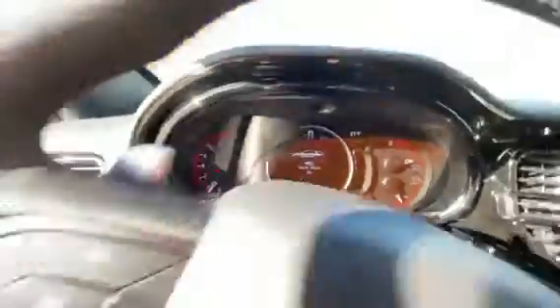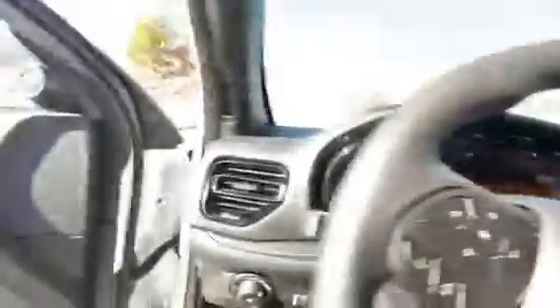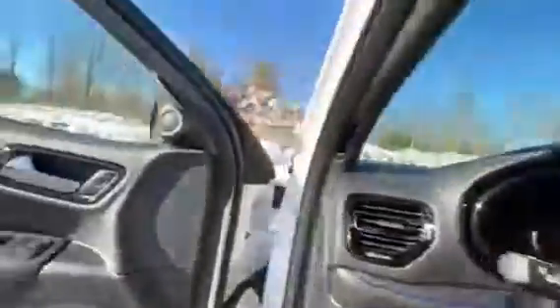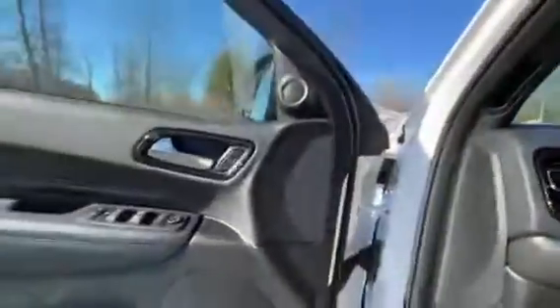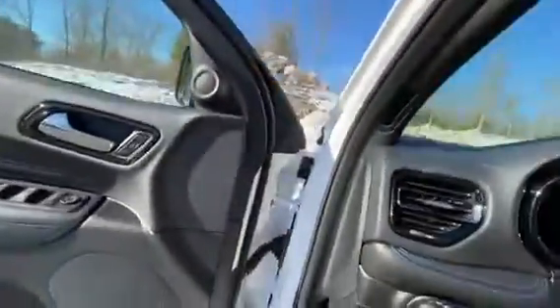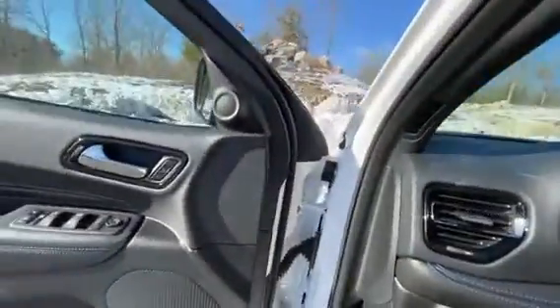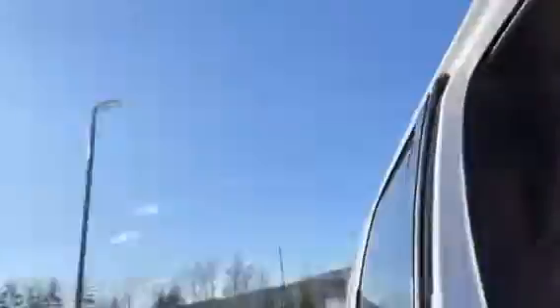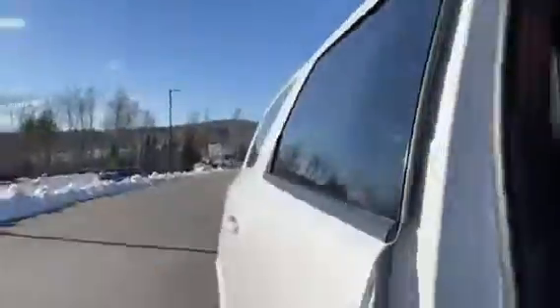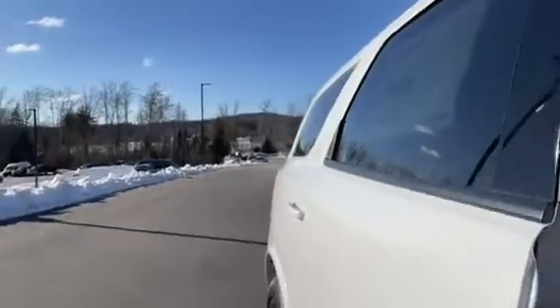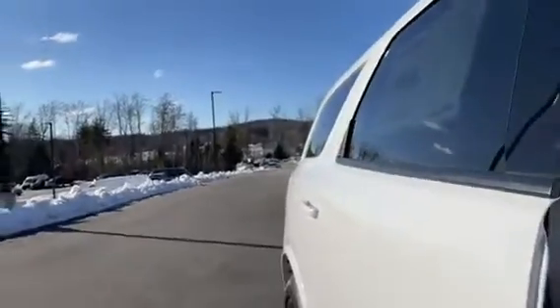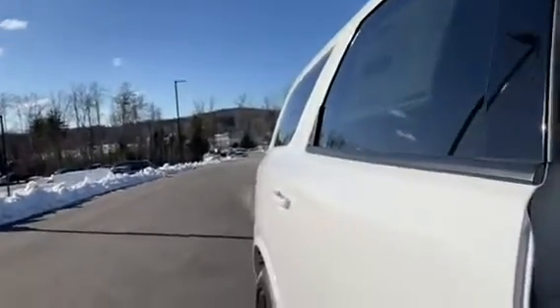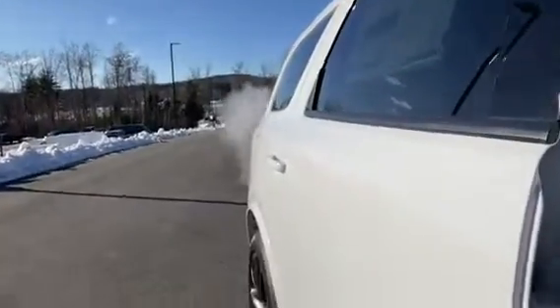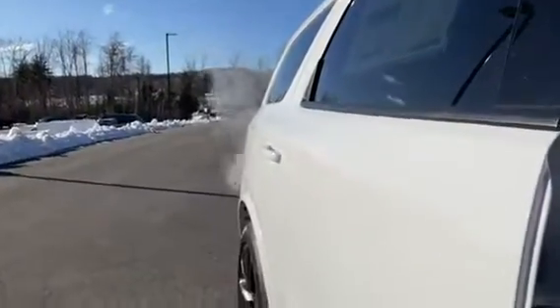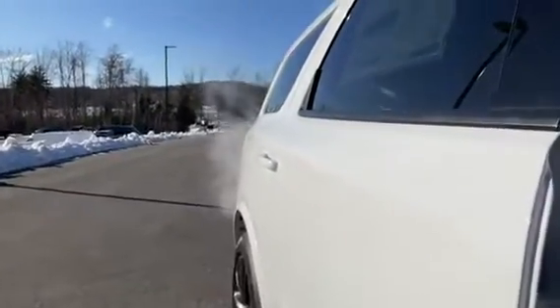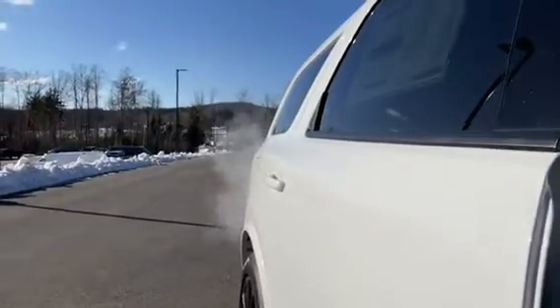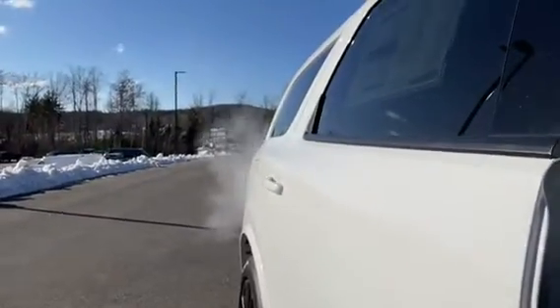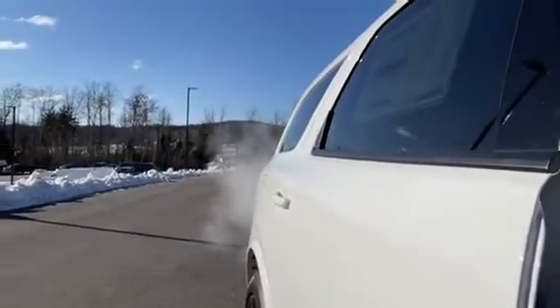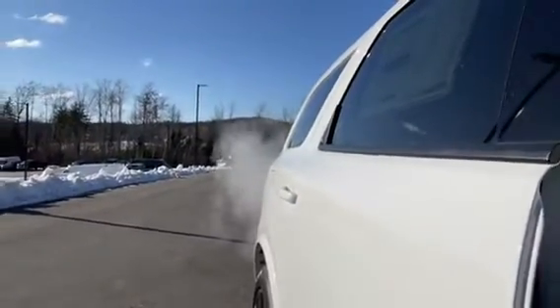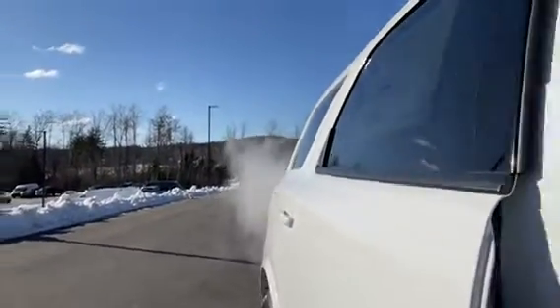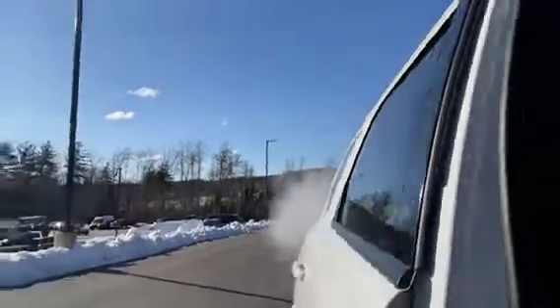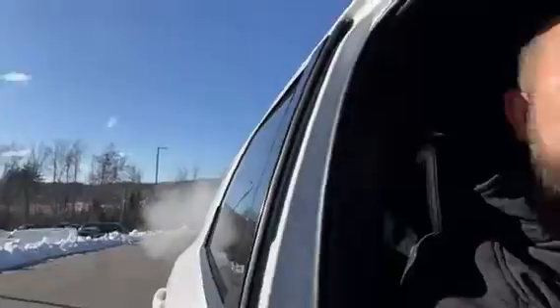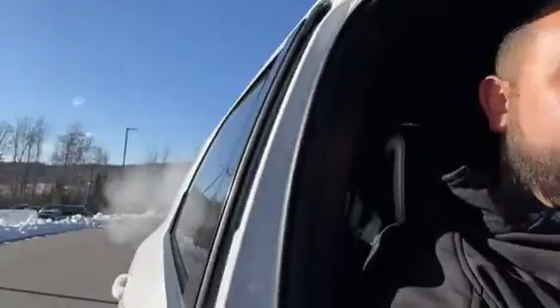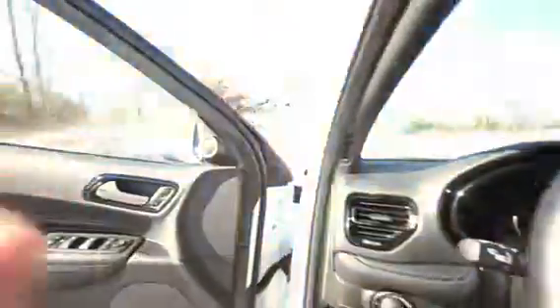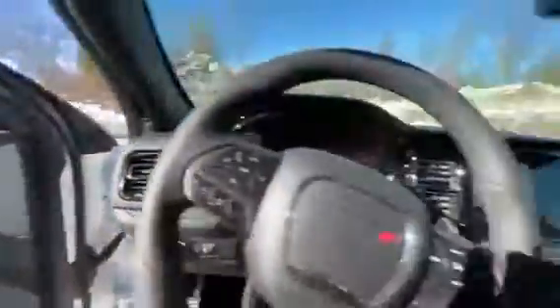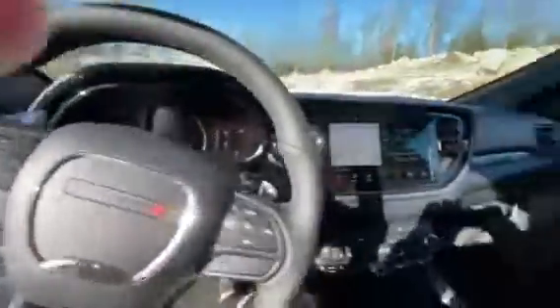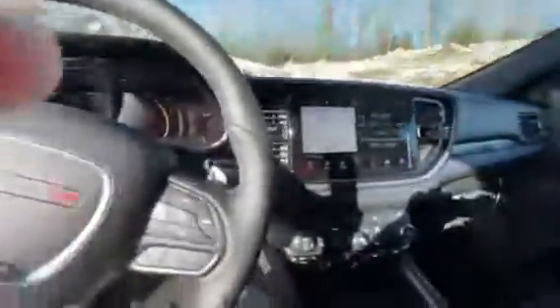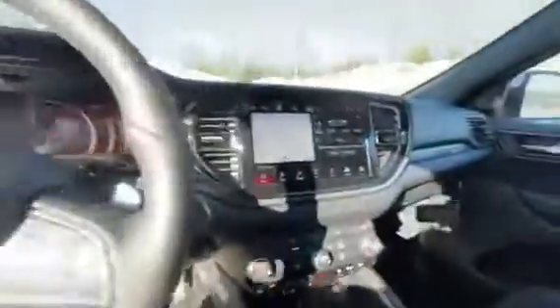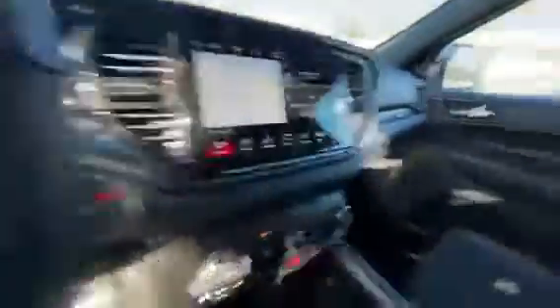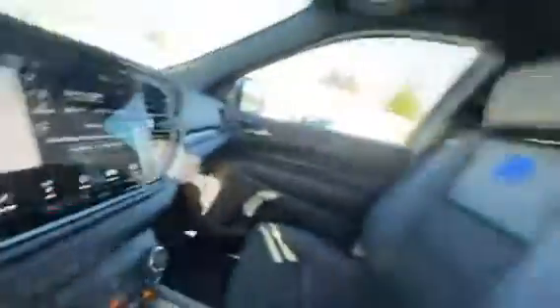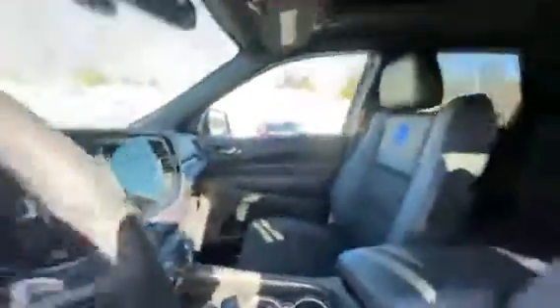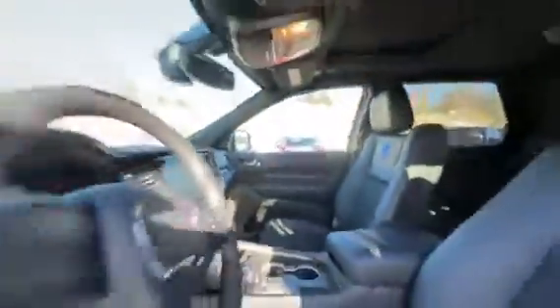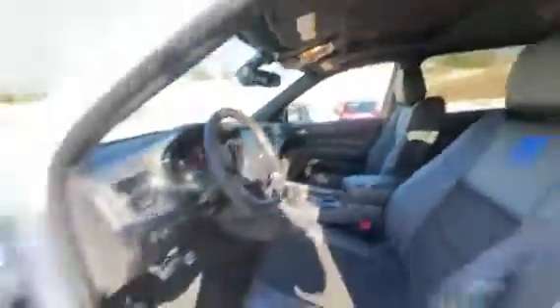This car sounds amazing too. So not only can you conquer the roads, but you'll look and sound great doing it.